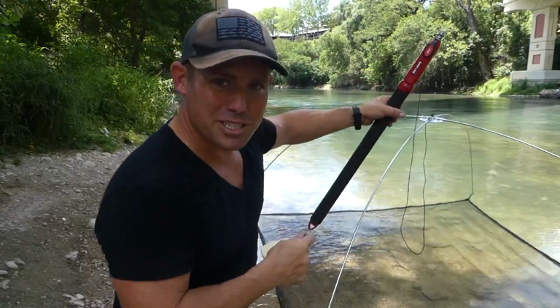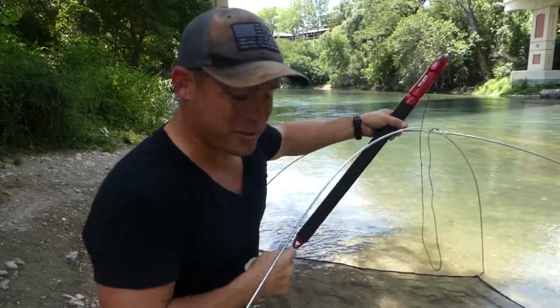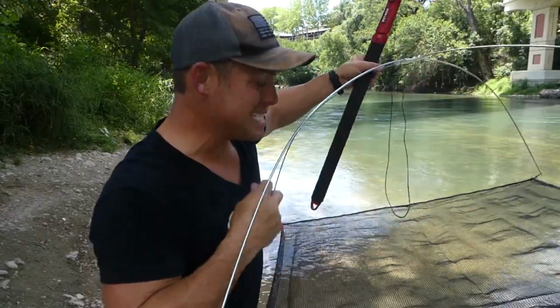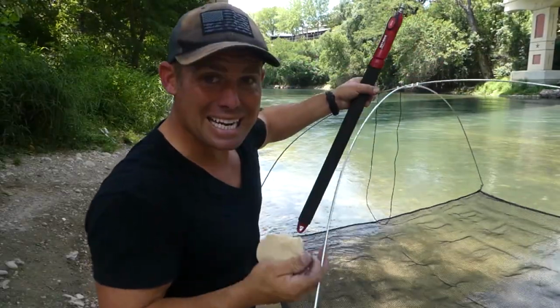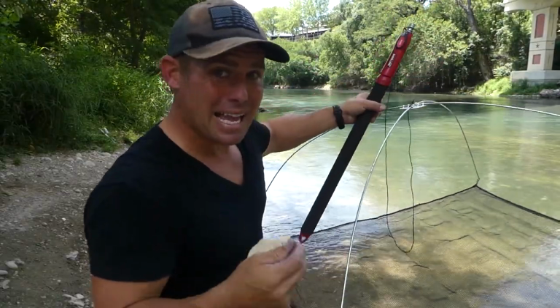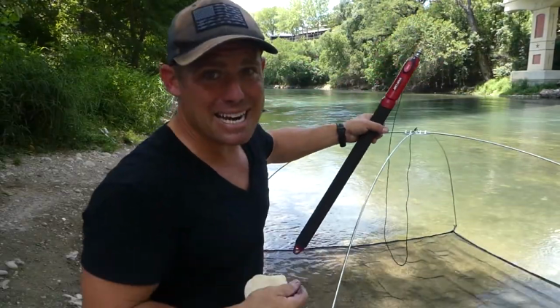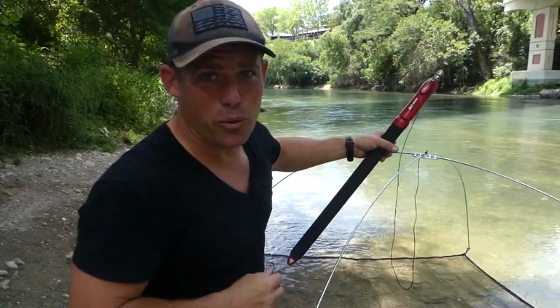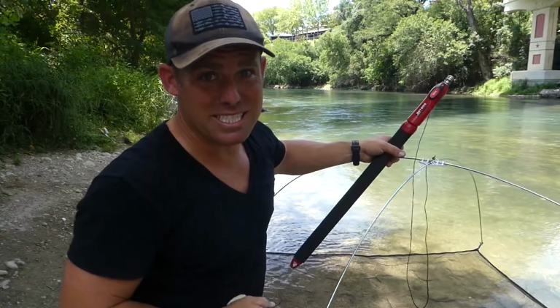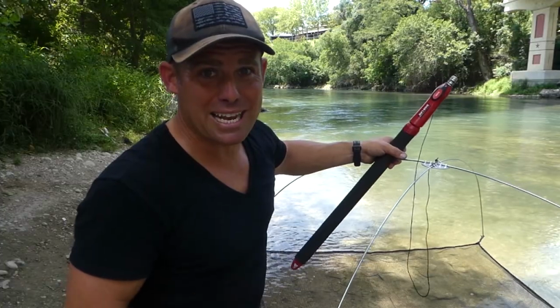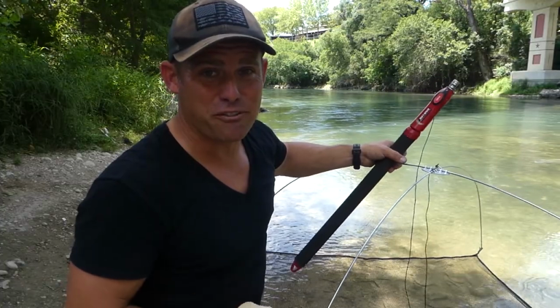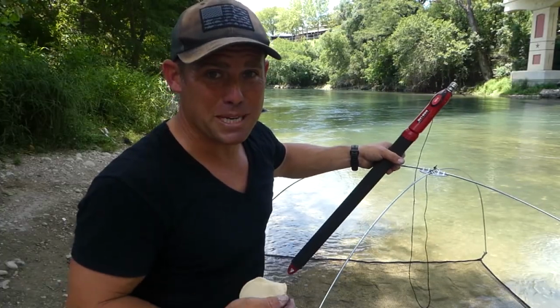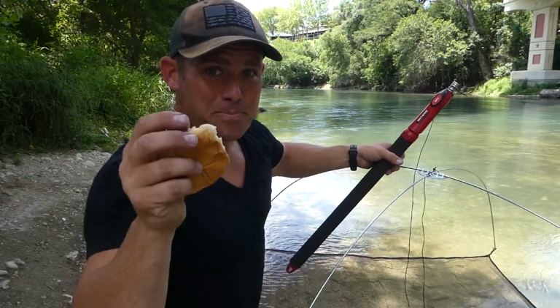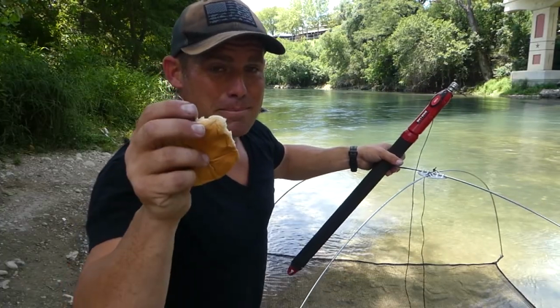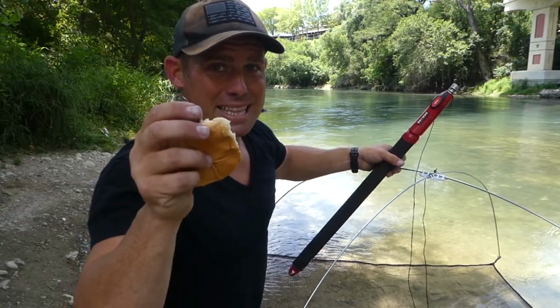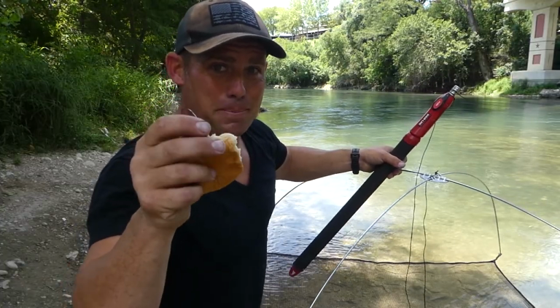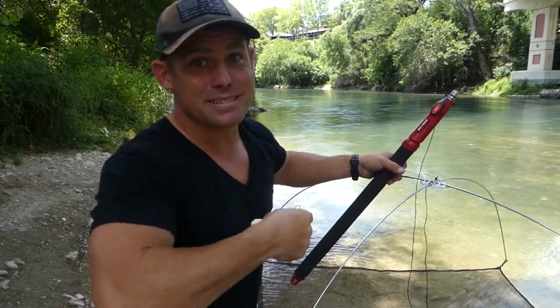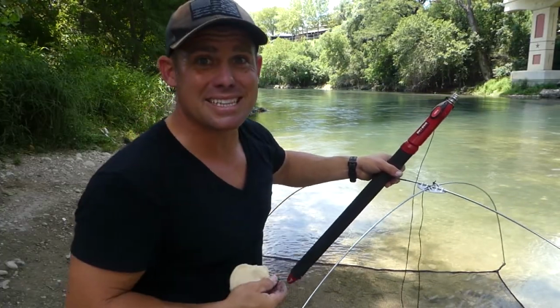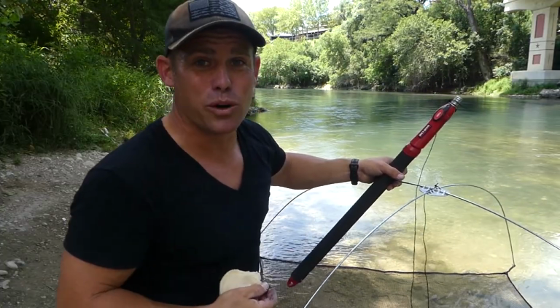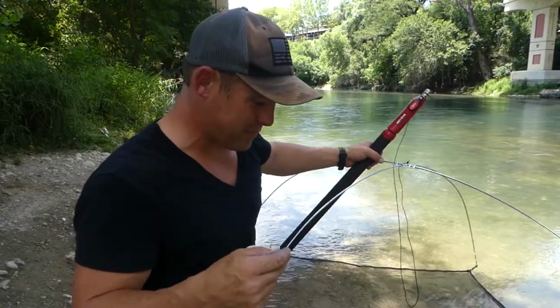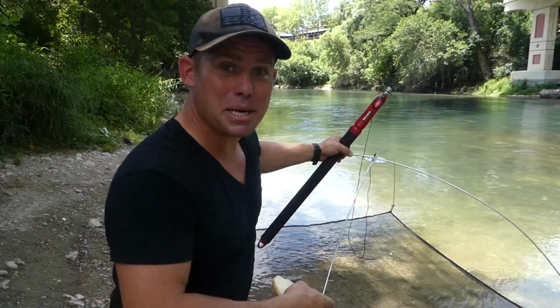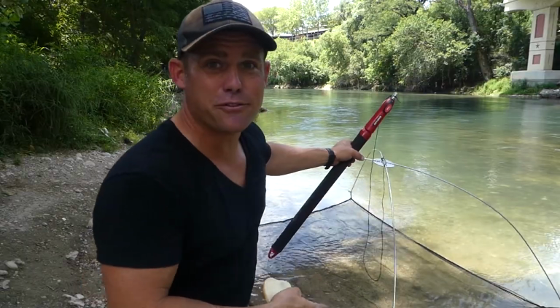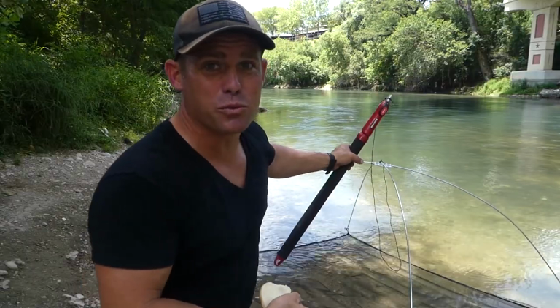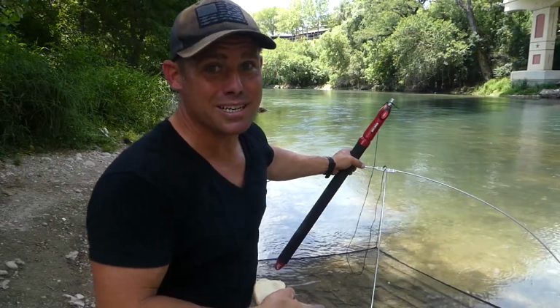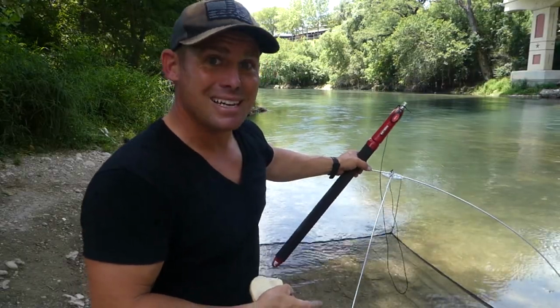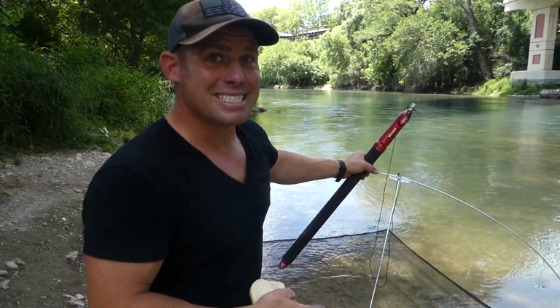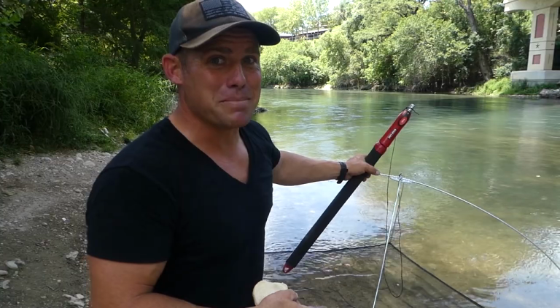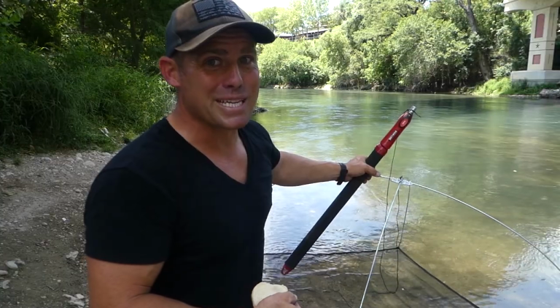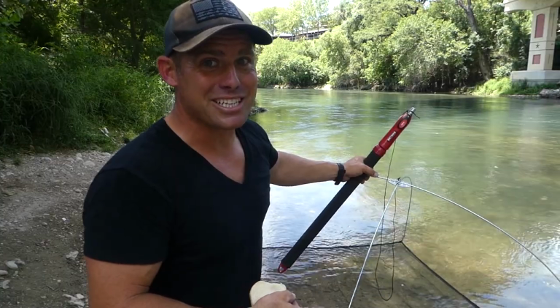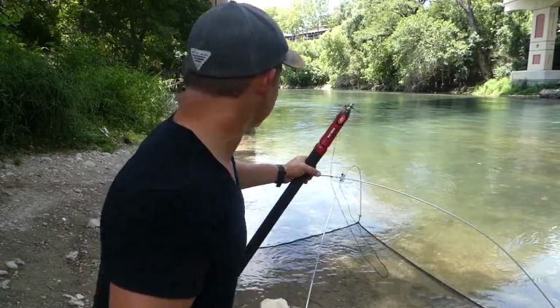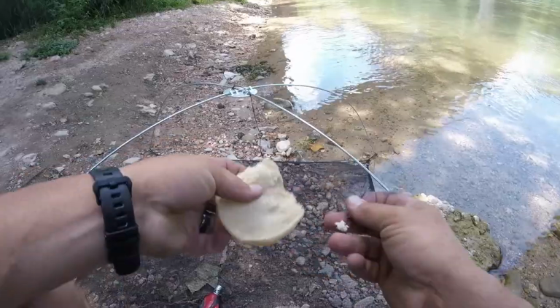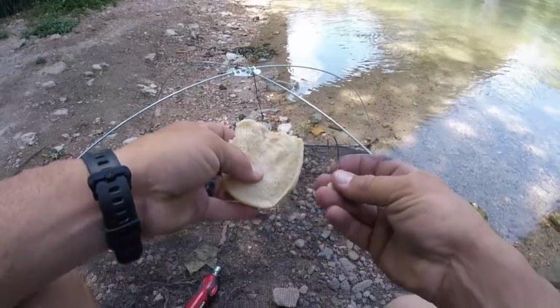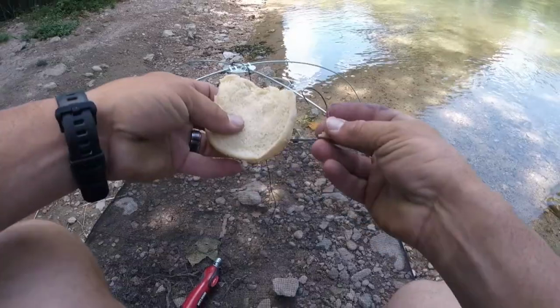Set it down here in the water and see if we can't catch some fish. I've got a bucket here filled with water. Let's see how many minnows we can catch. We got our hook and we got our bread.